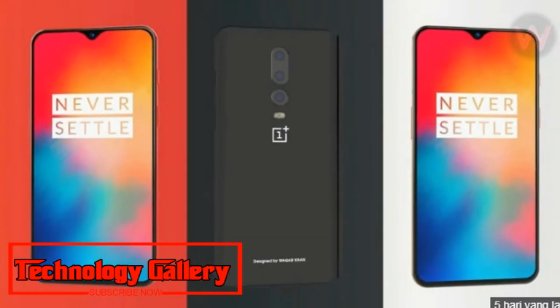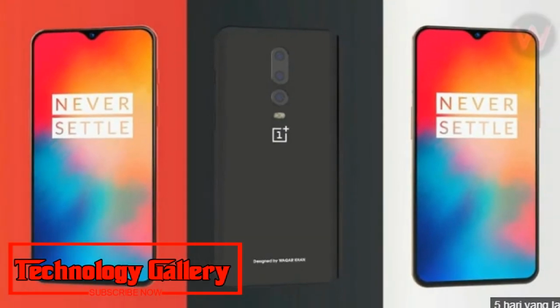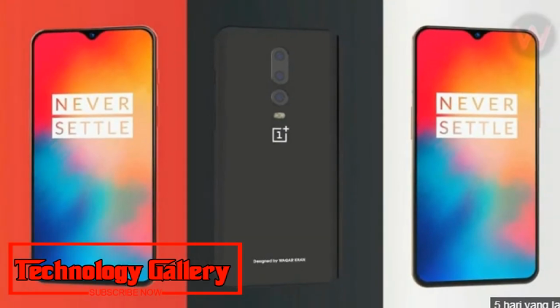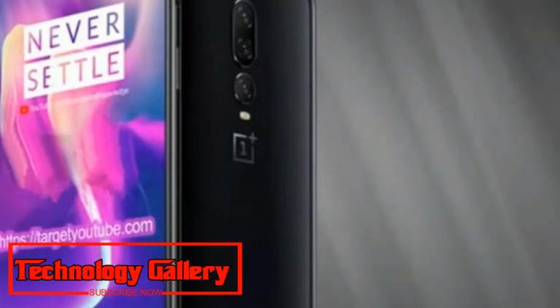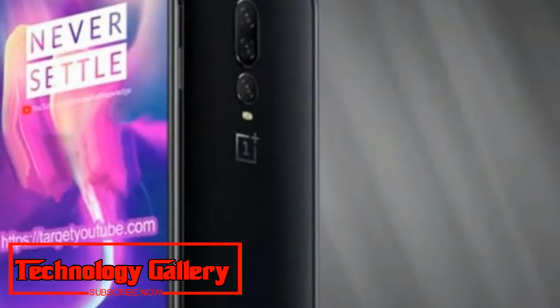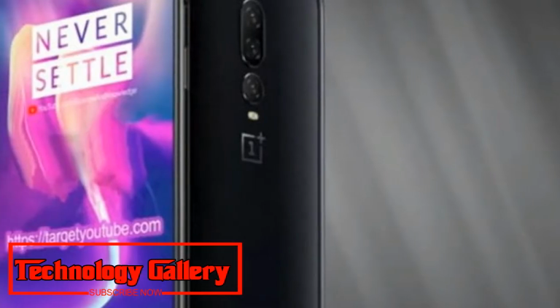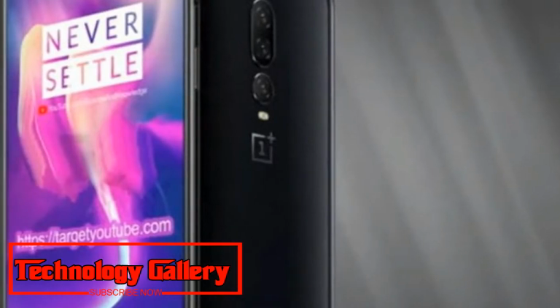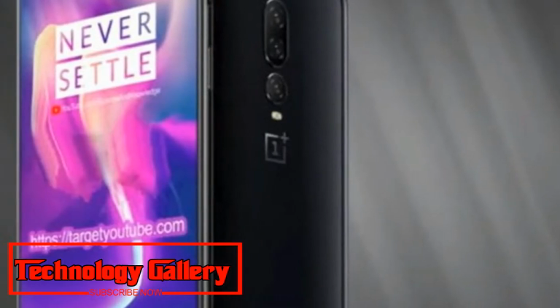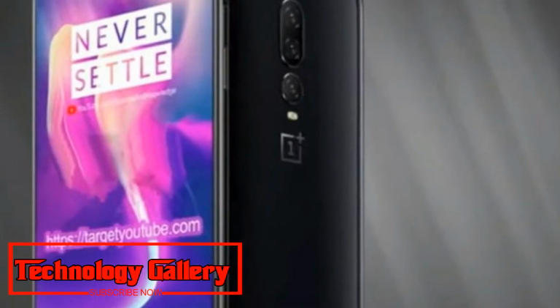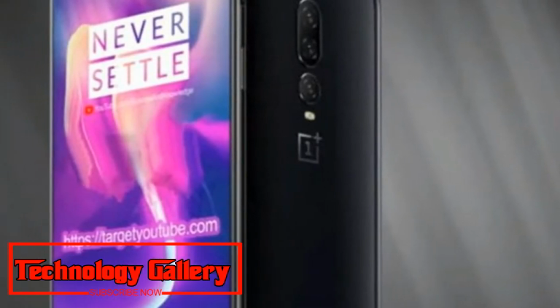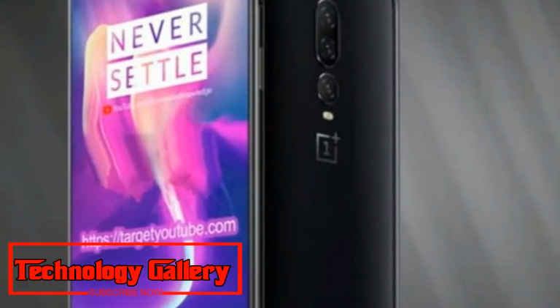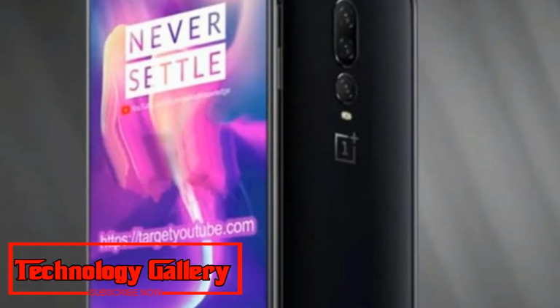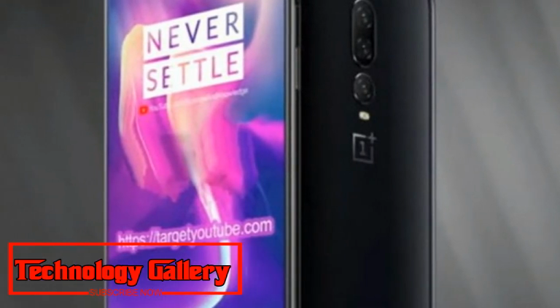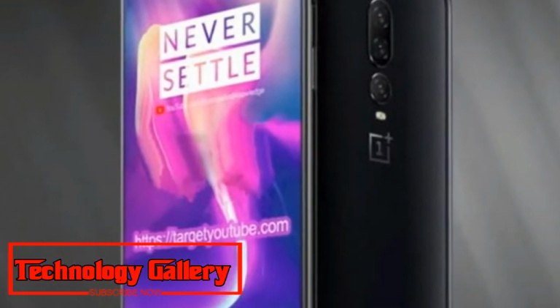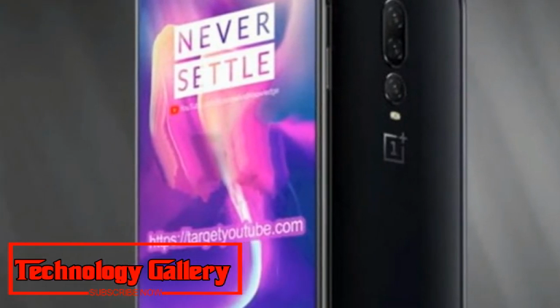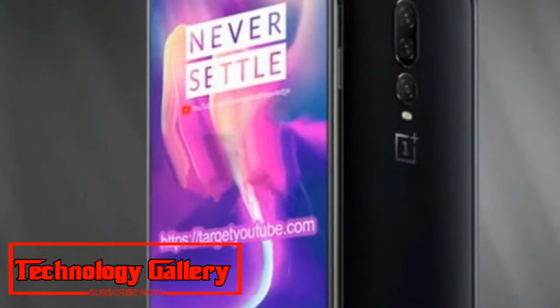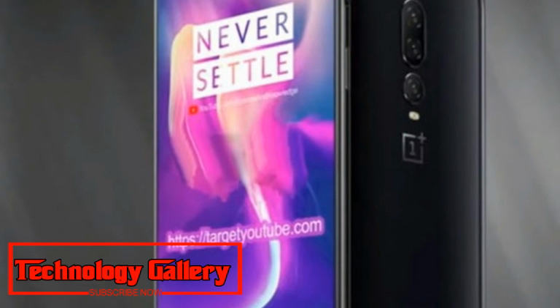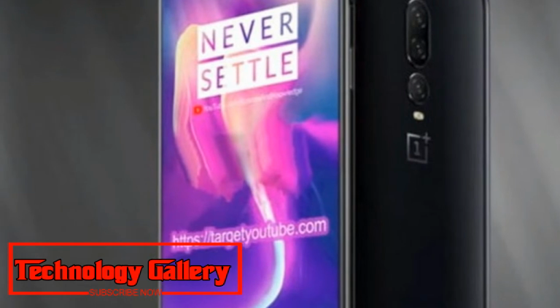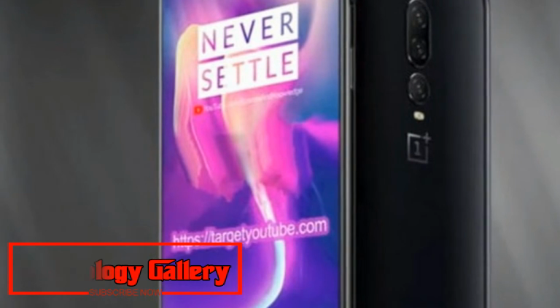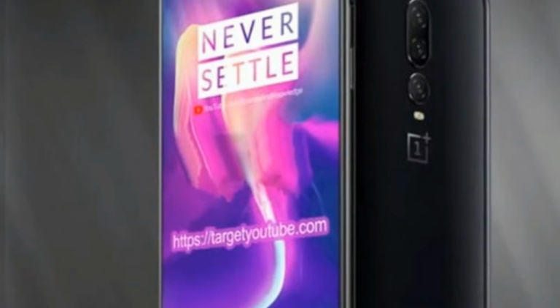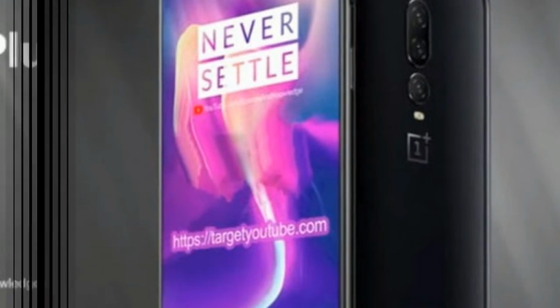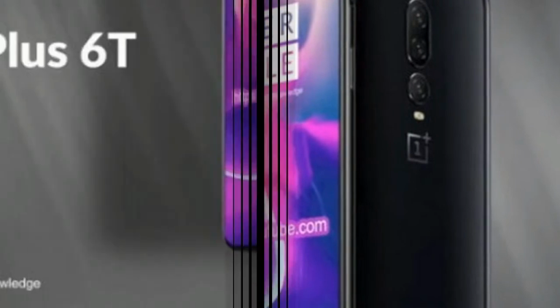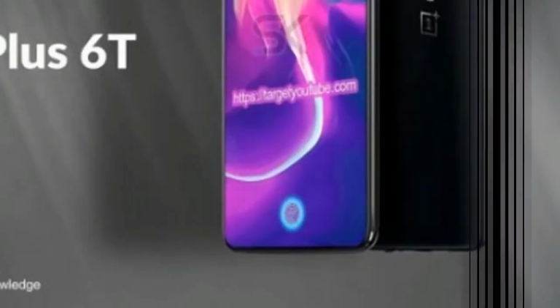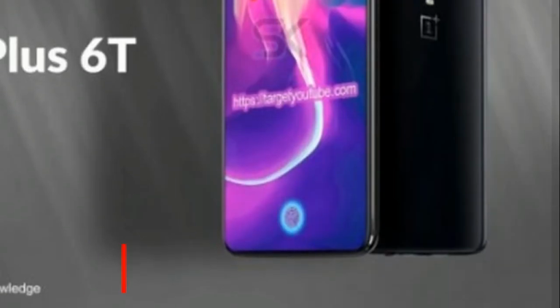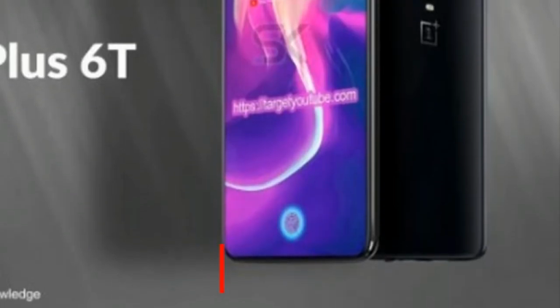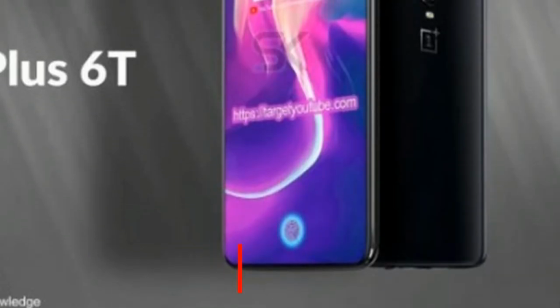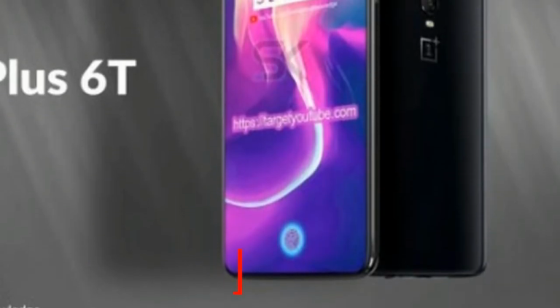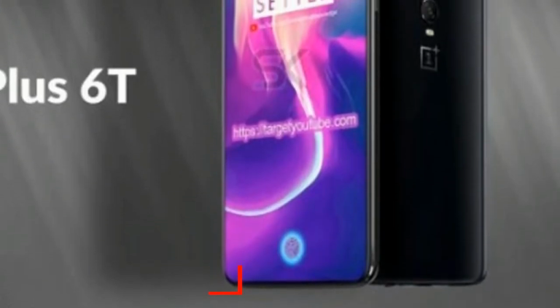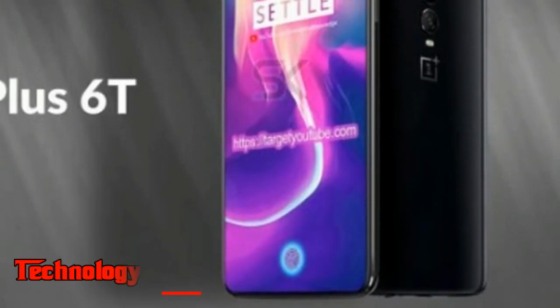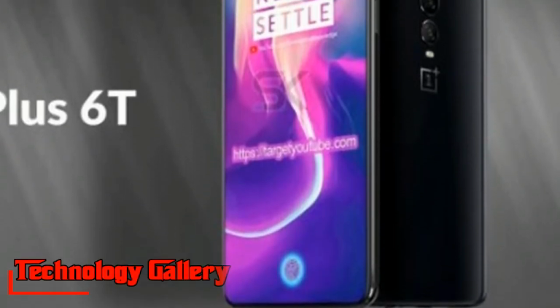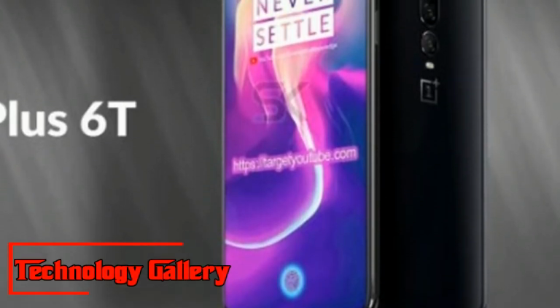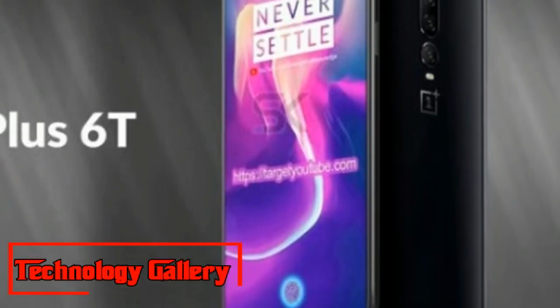The expectation is that the OnePlus 6T will arrive by November to December of this current year. Presently, another render video from WacarCon shared on YouTube gives an indication of what the OnePlus 6T may look like.